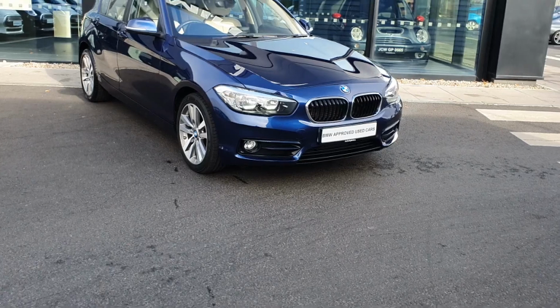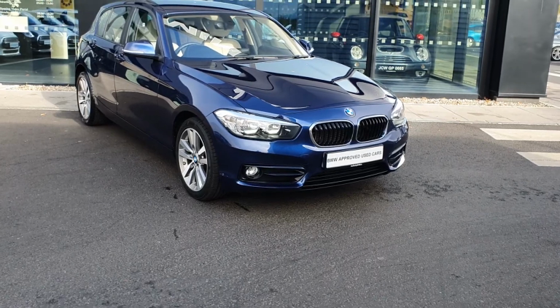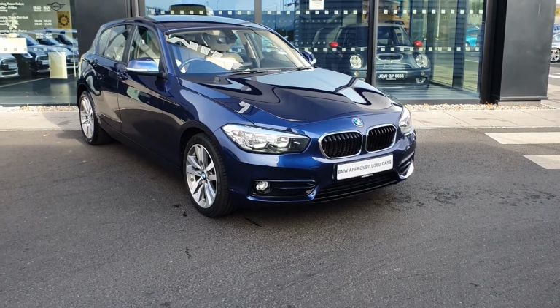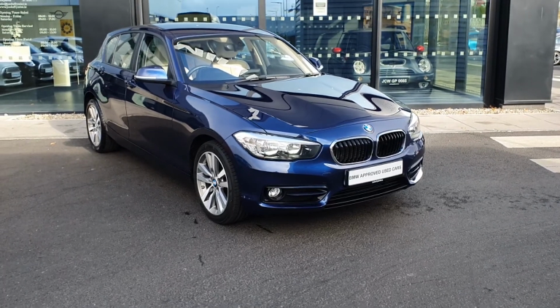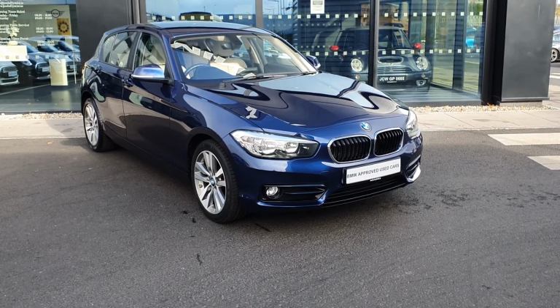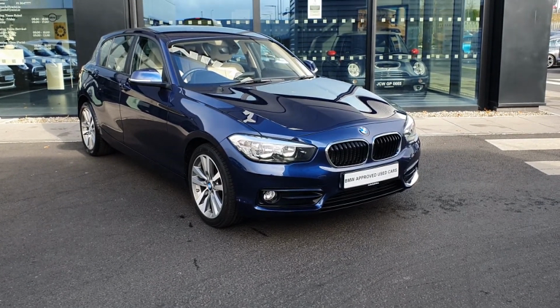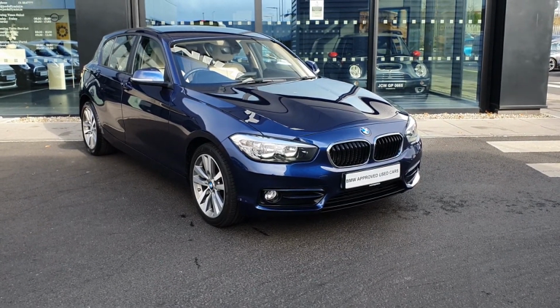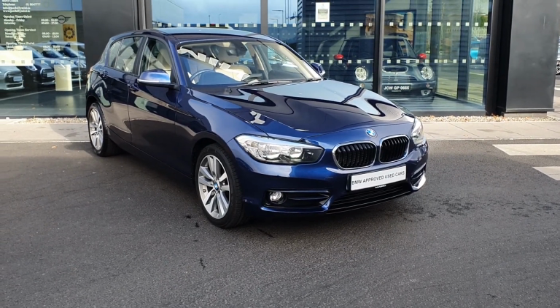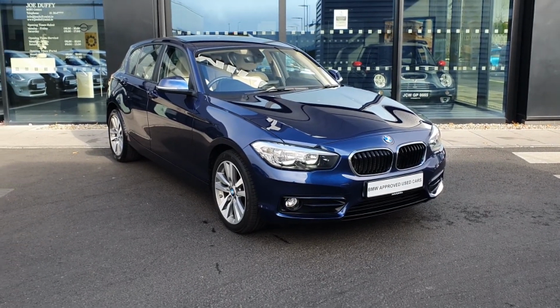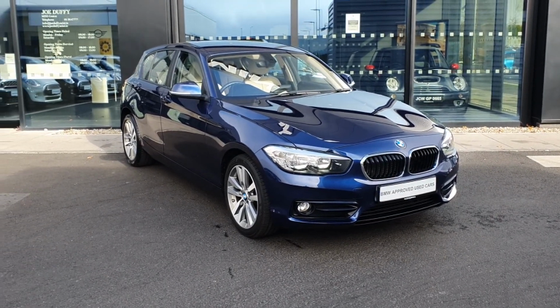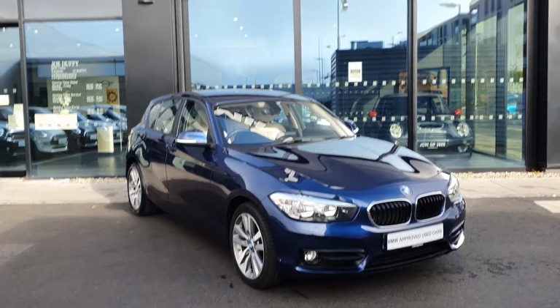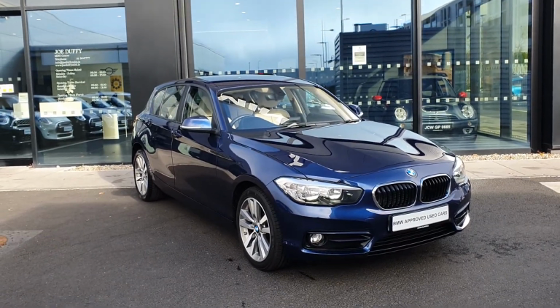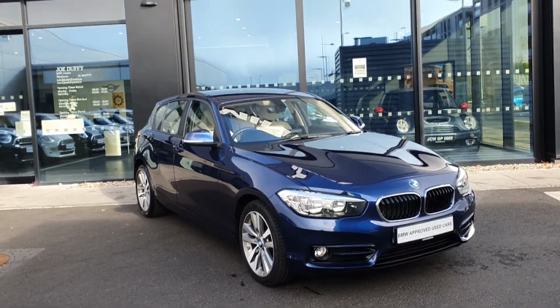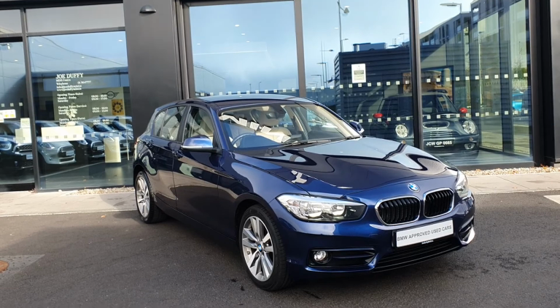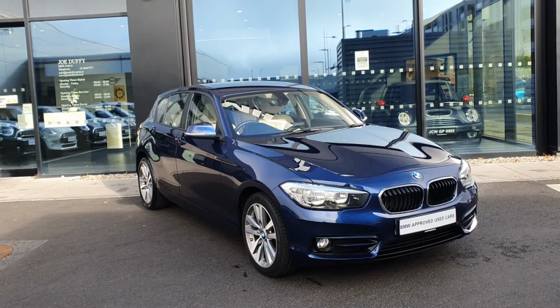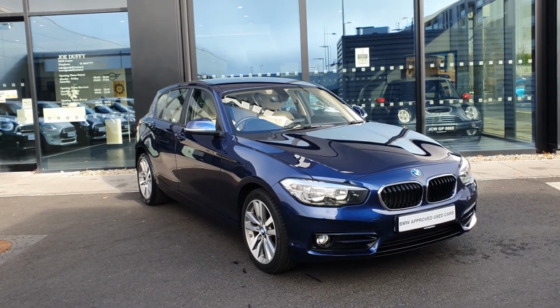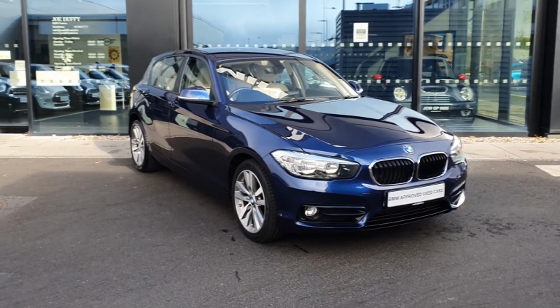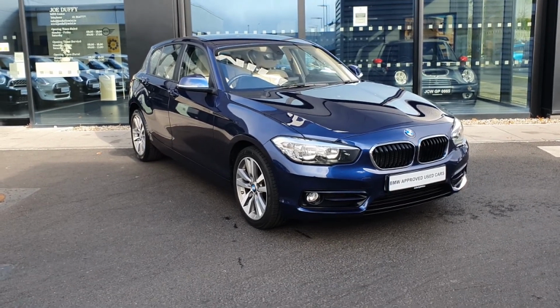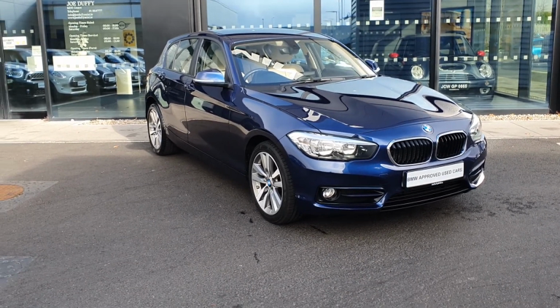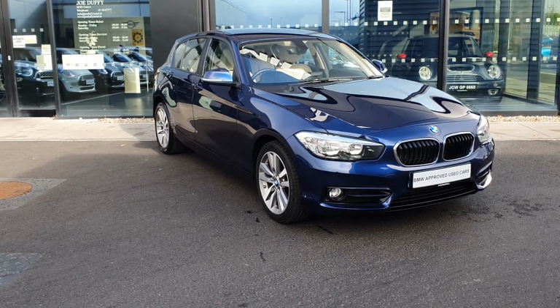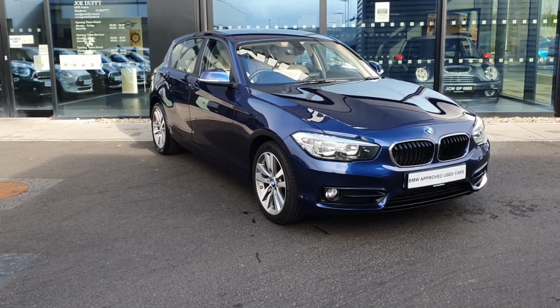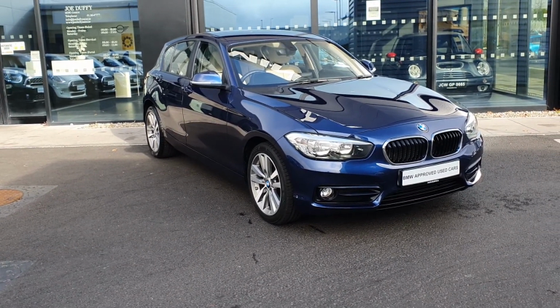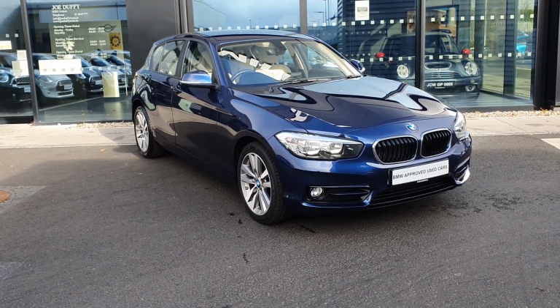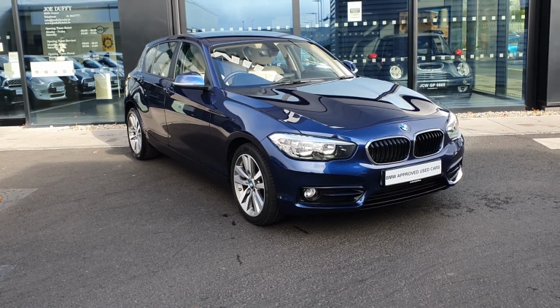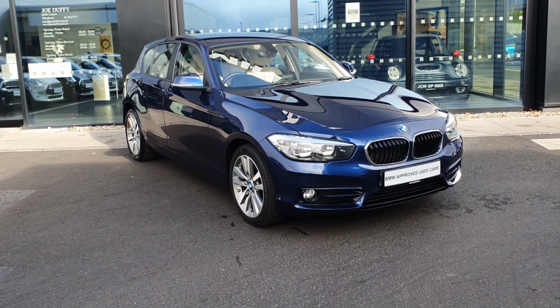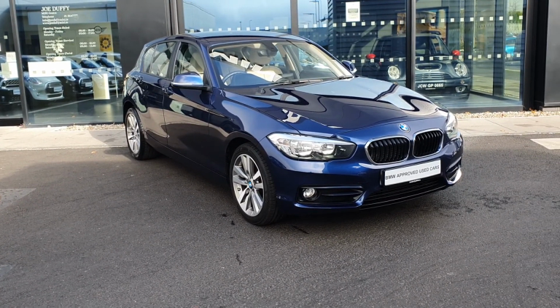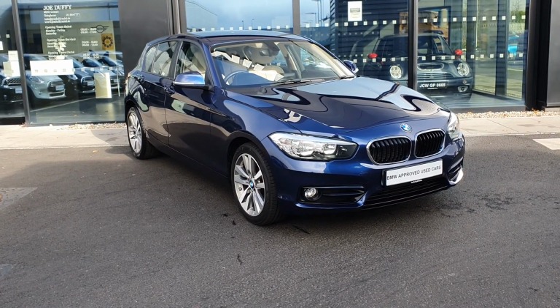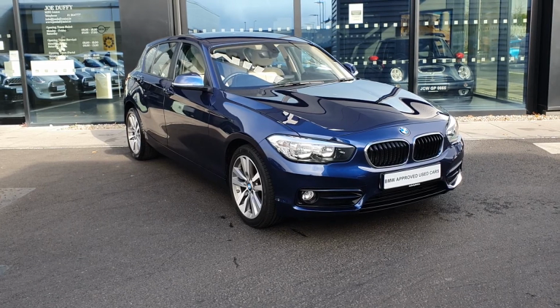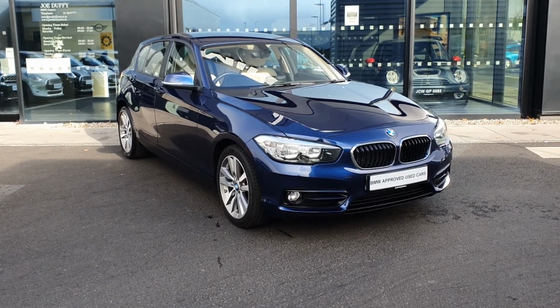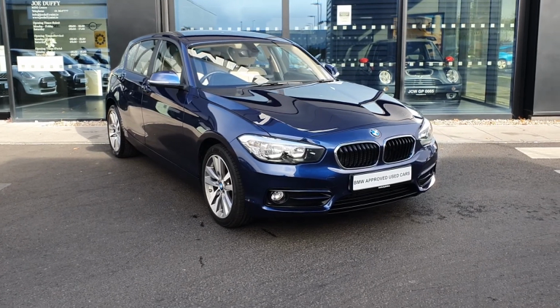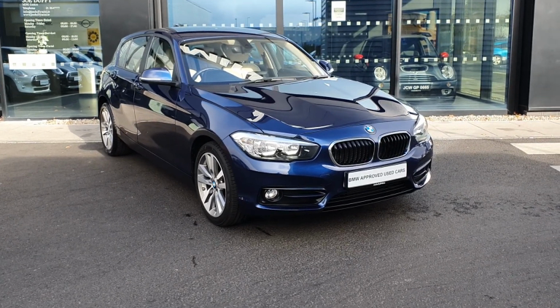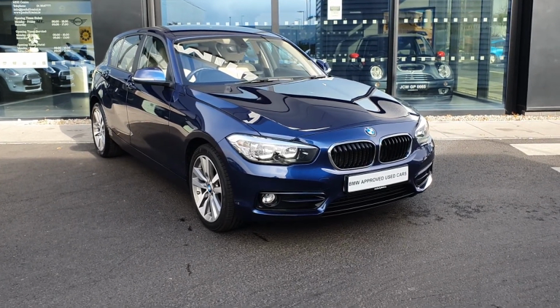Good morning folks, James Farrar here, sales executive over at BMW Jota for Charles Antelette. This absolutely stunning 2019 BMW 1 Series 116D Sport 5-door hatchback.